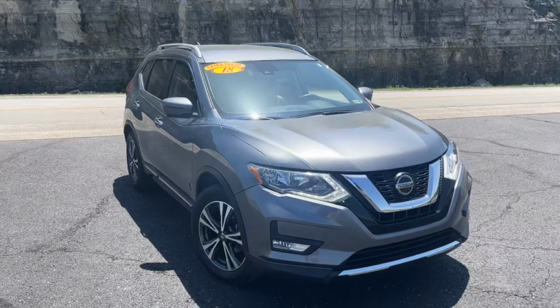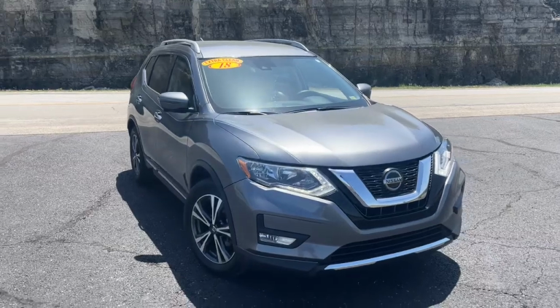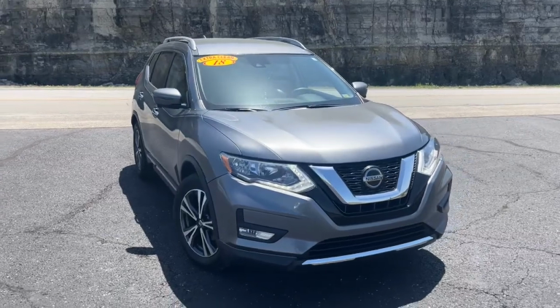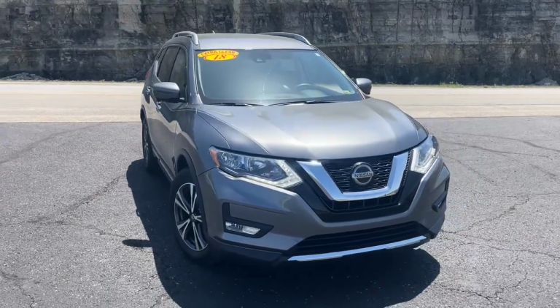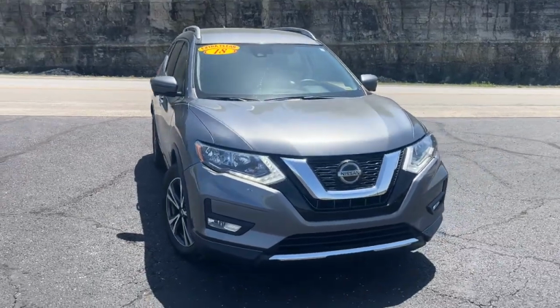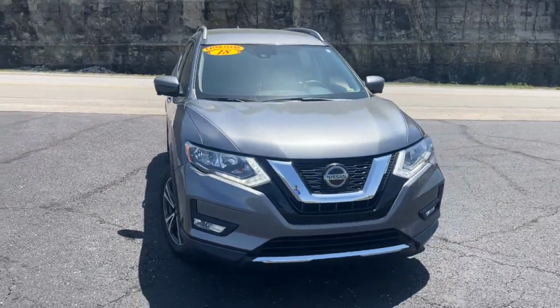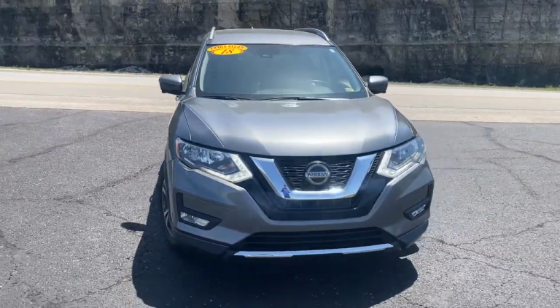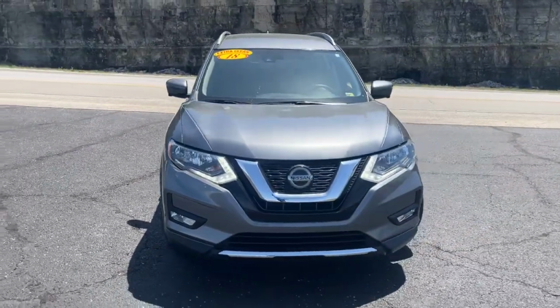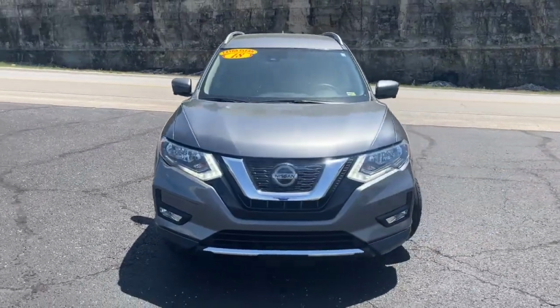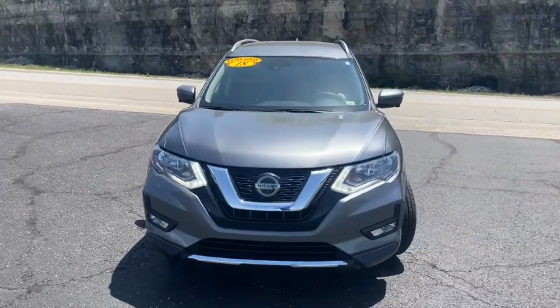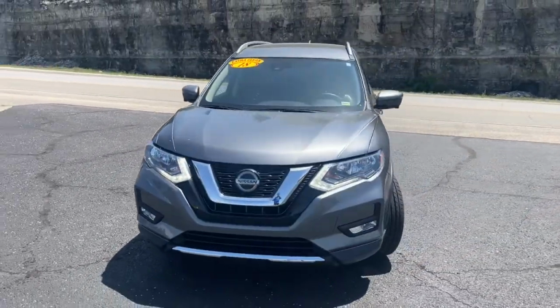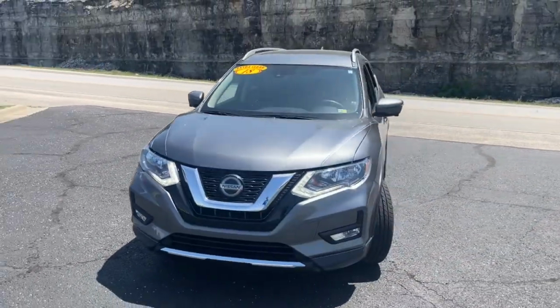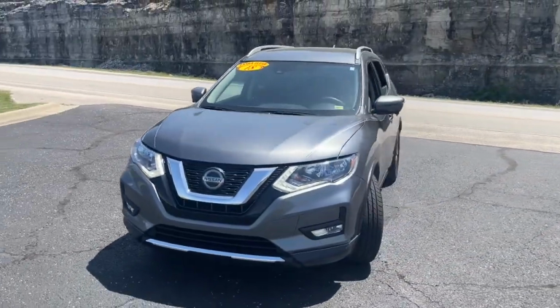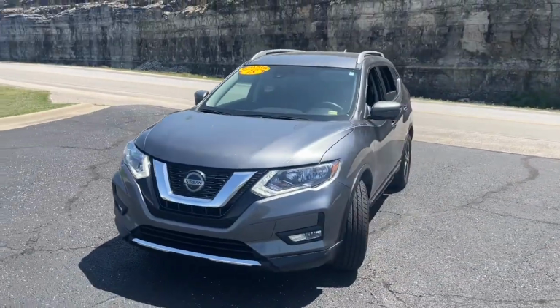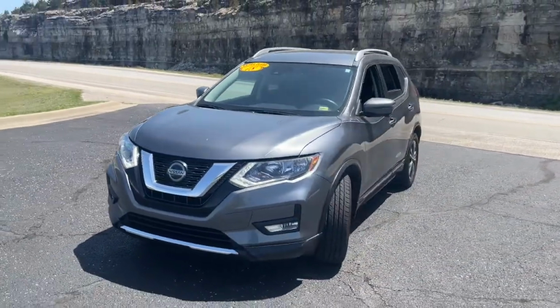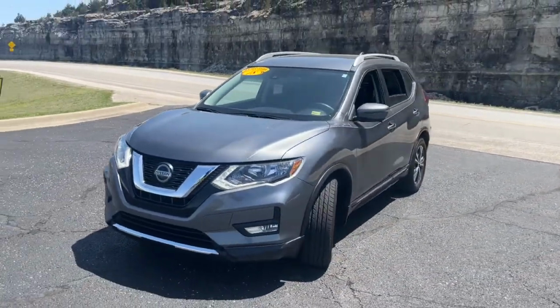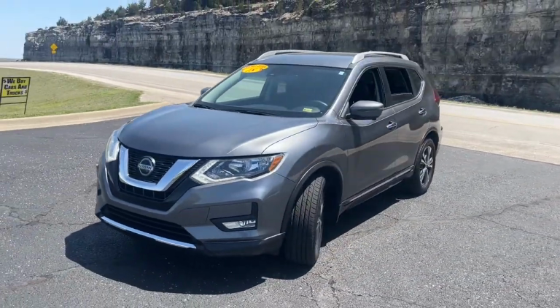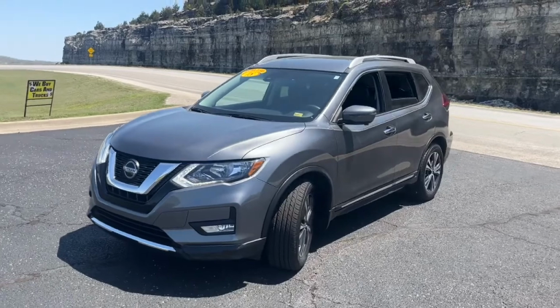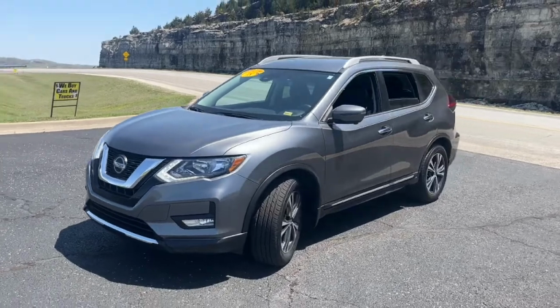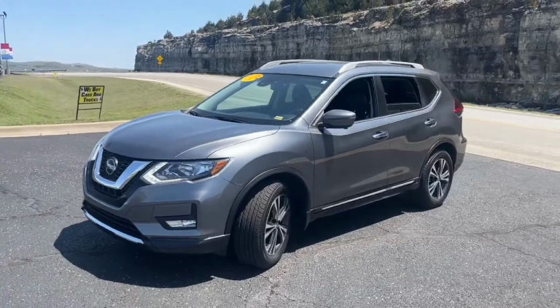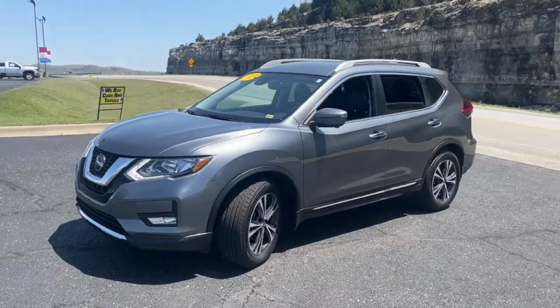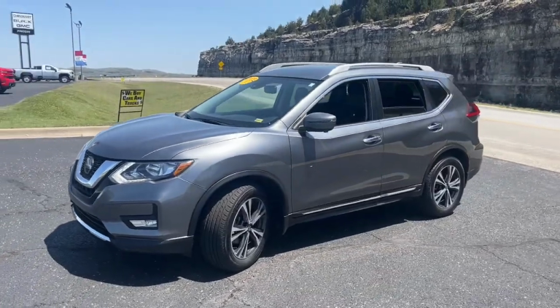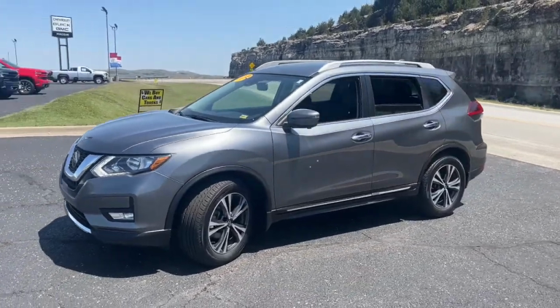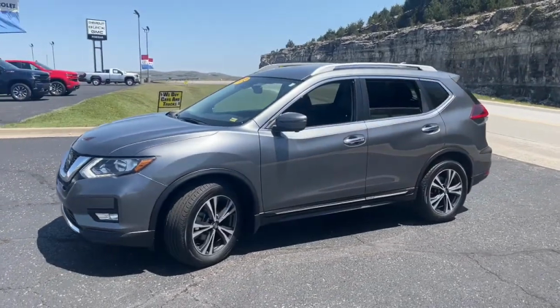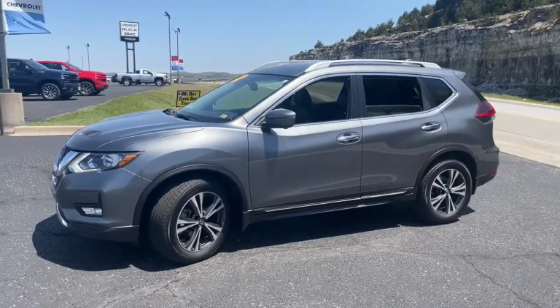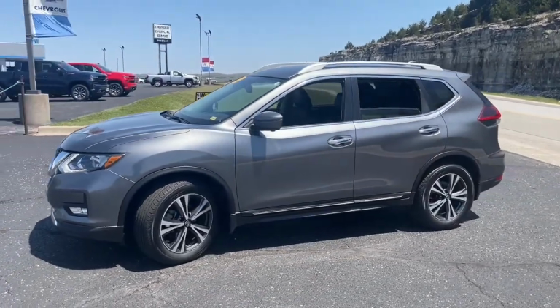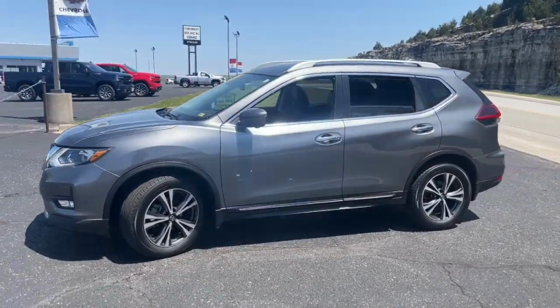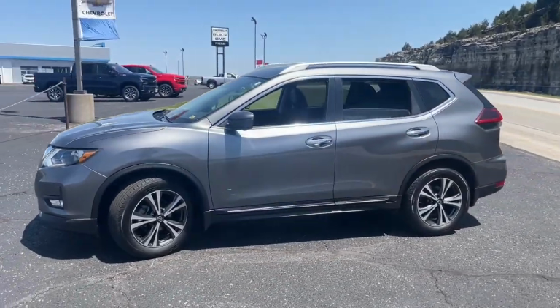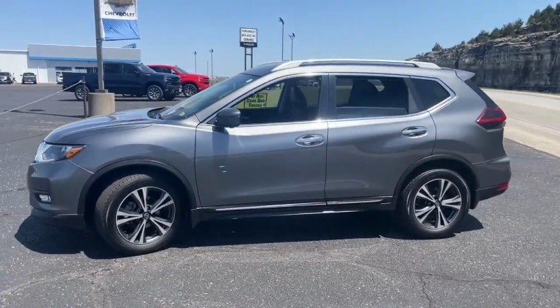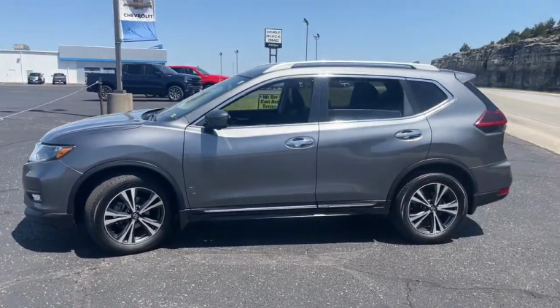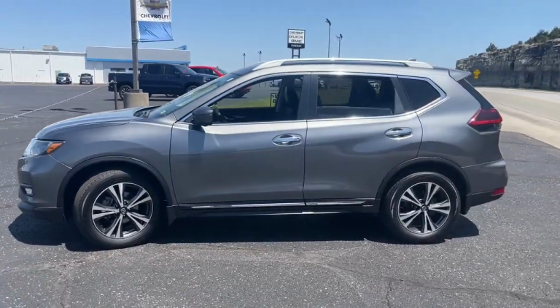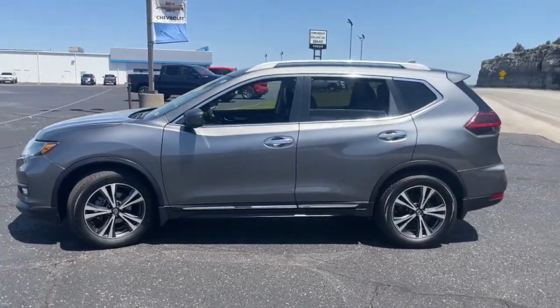You will be amazed by this 2018 Nissan Rogue. With less than 45,000 miles on the odometer, this vehicle stands out from the rest.